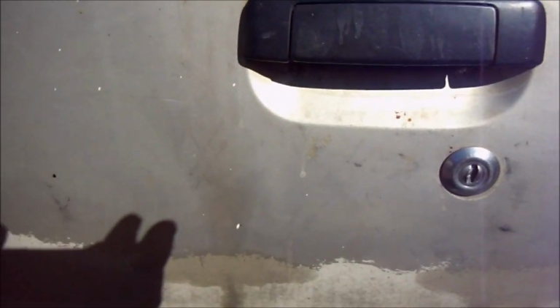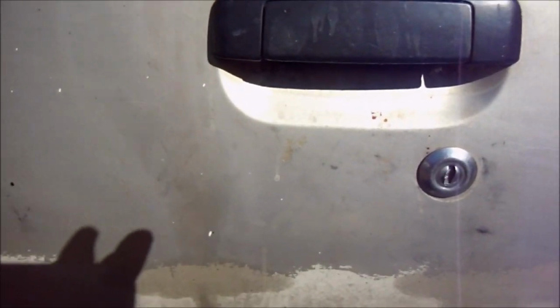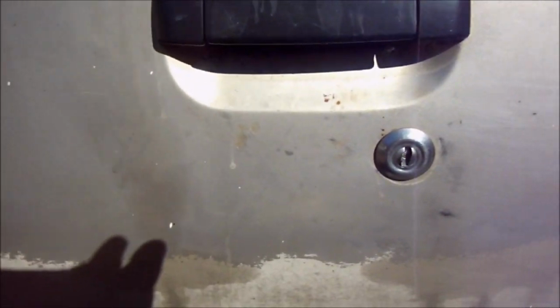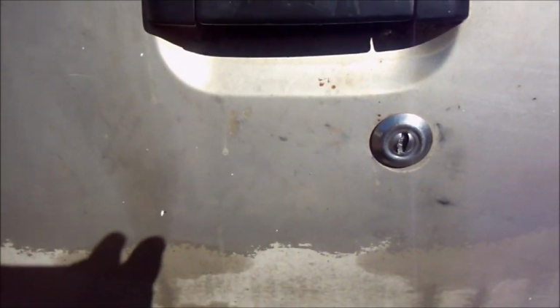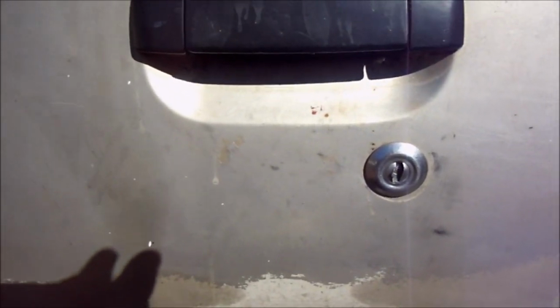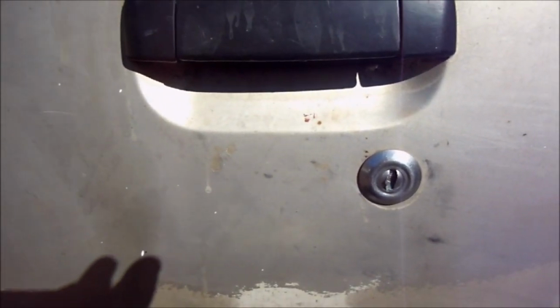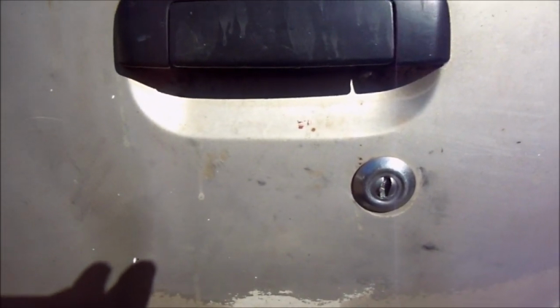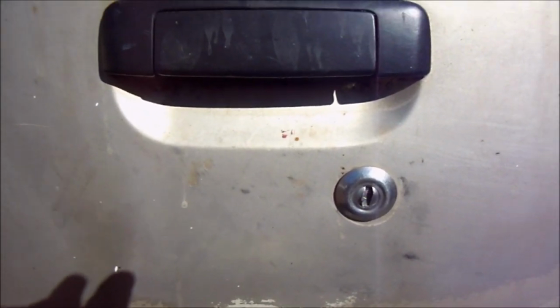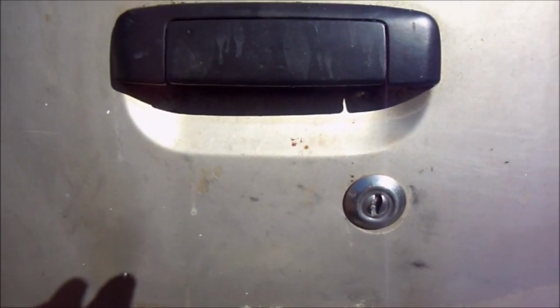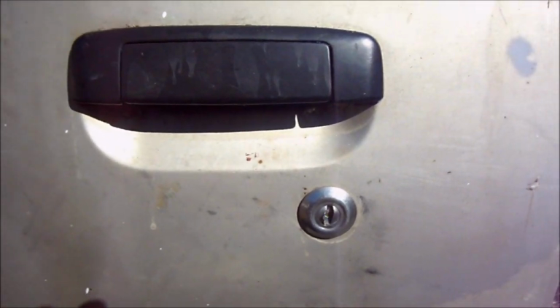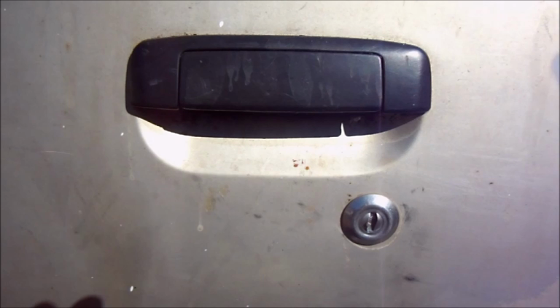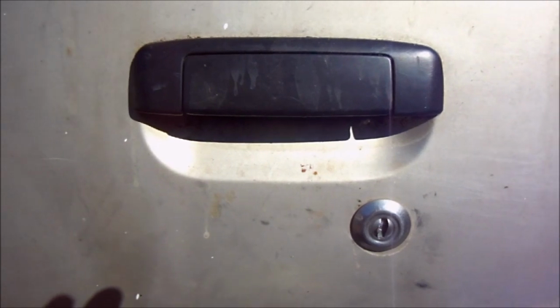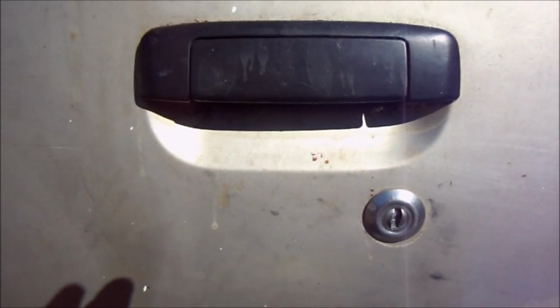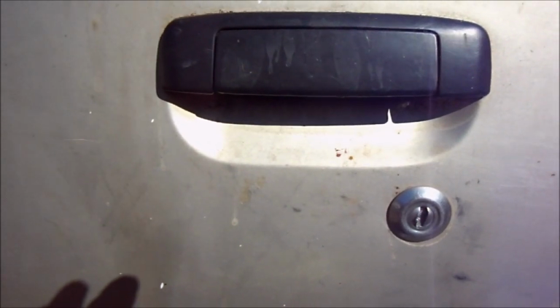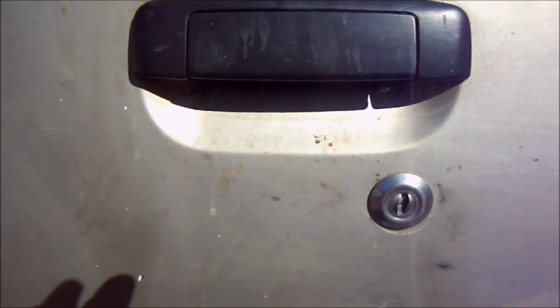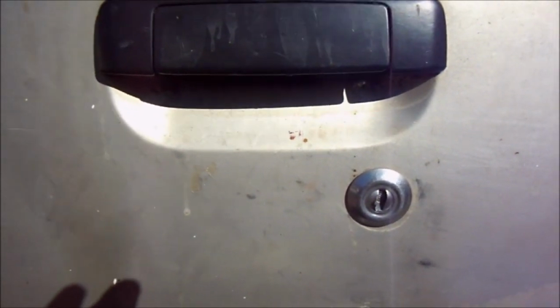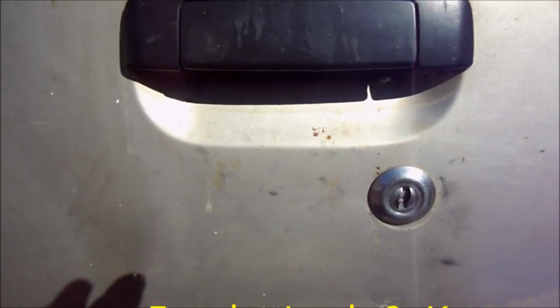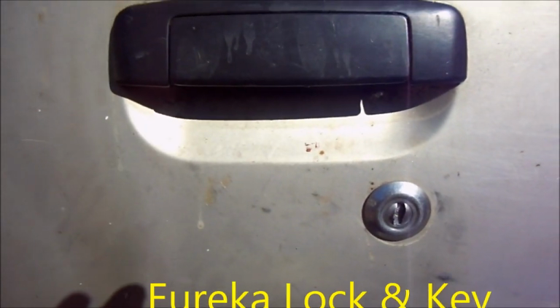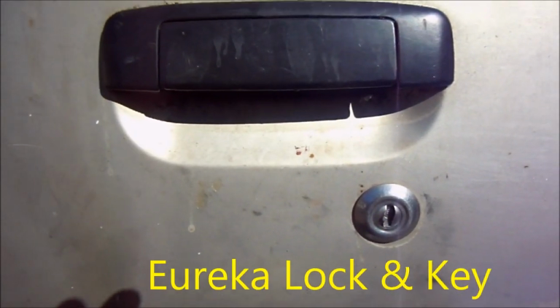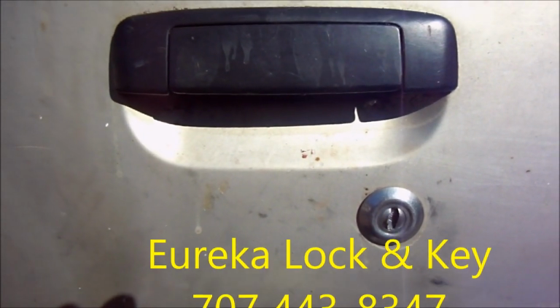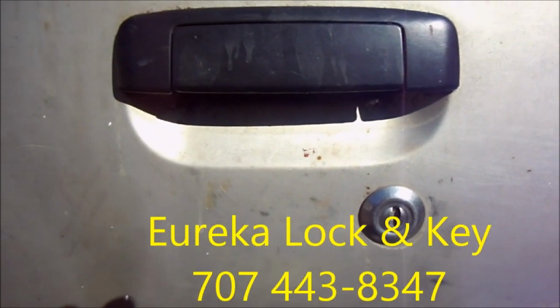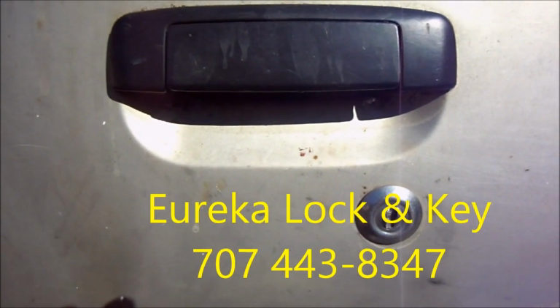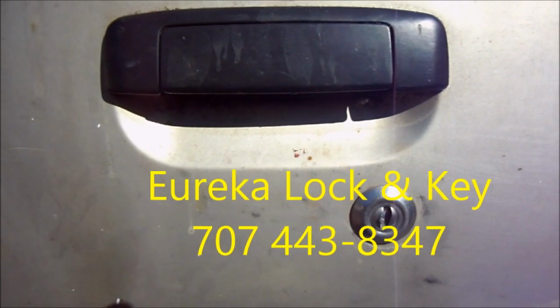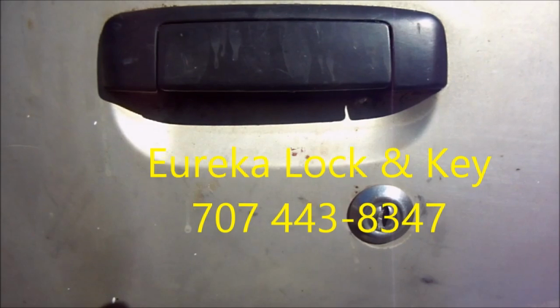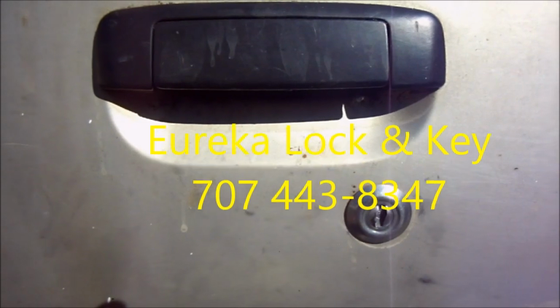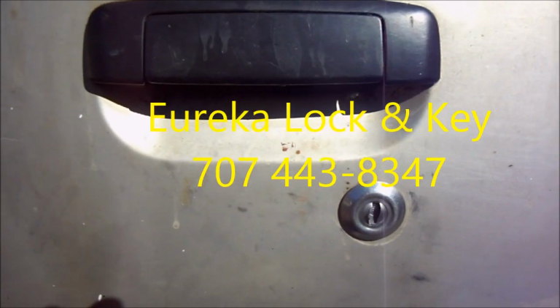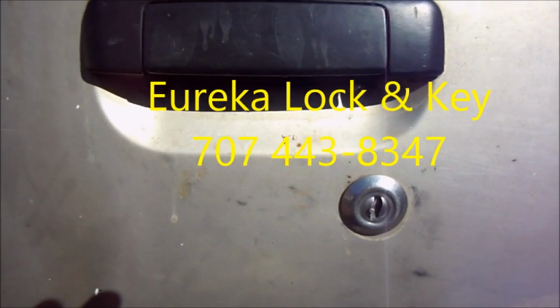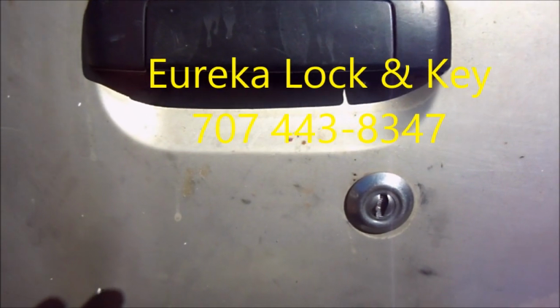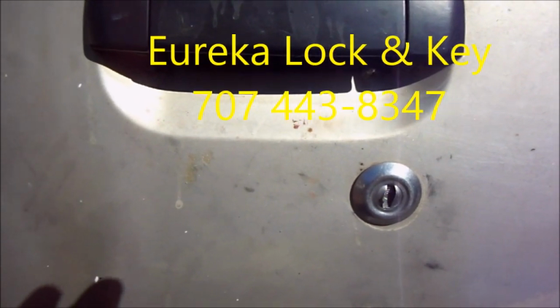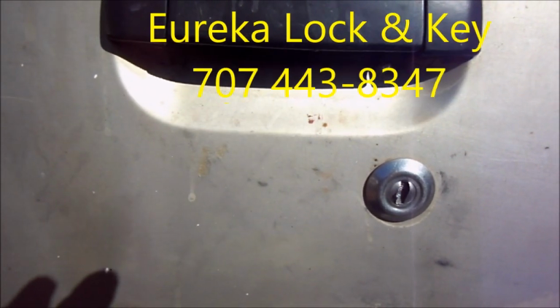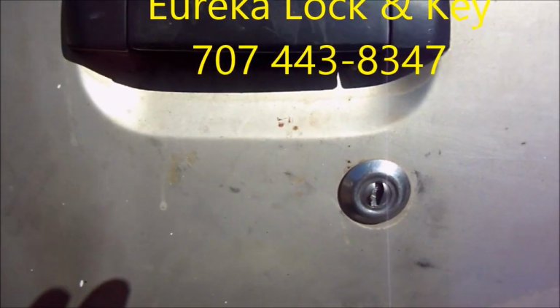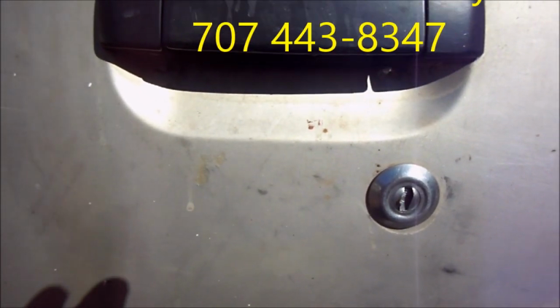This is a video for informational purposes. It's not for anybody who hasn't lost their keys, basically. And so, if you lost your keys, then you can try this.